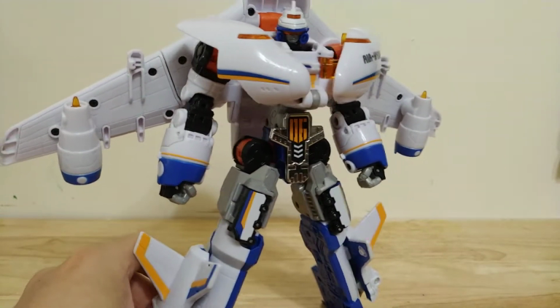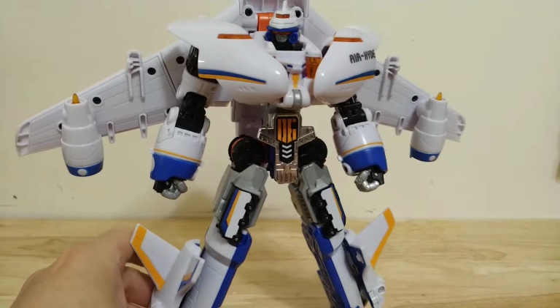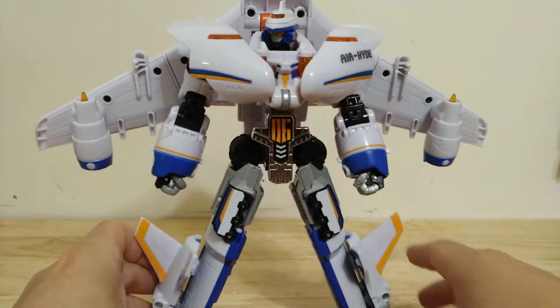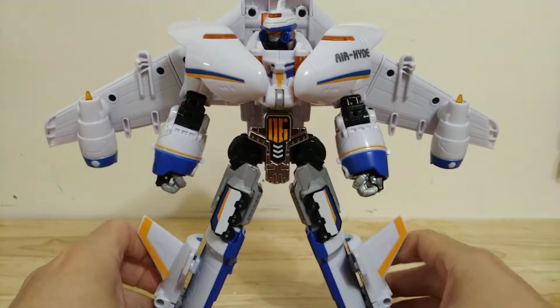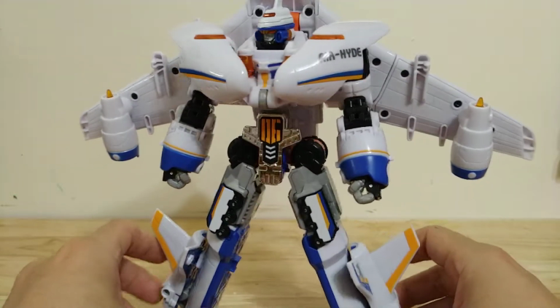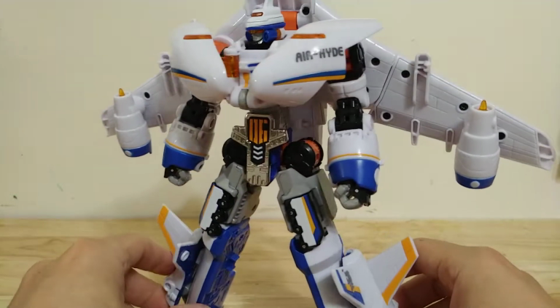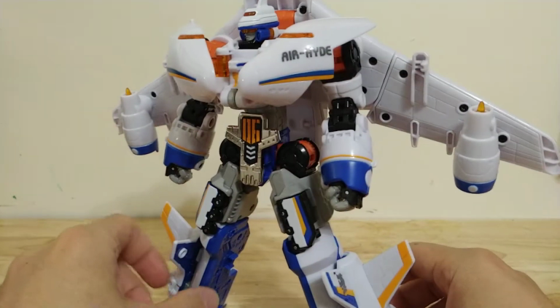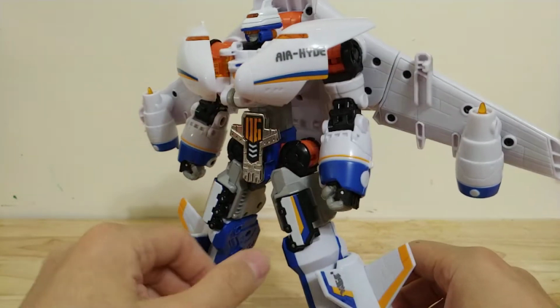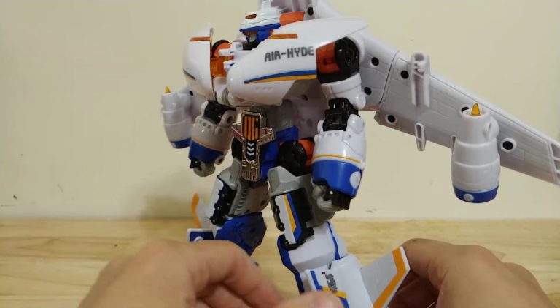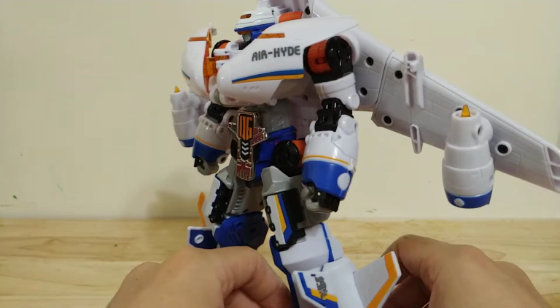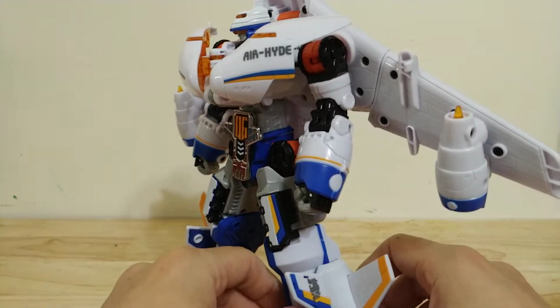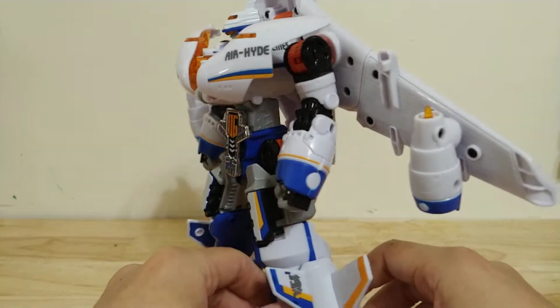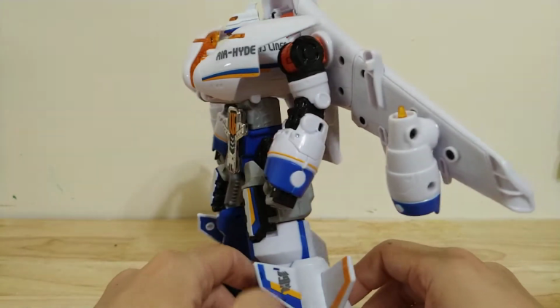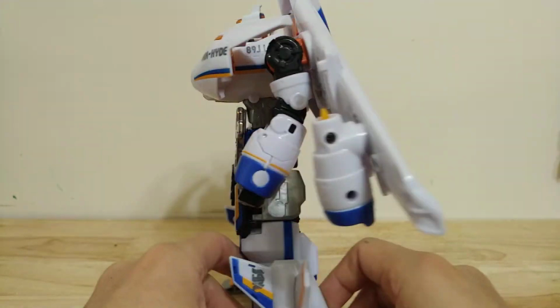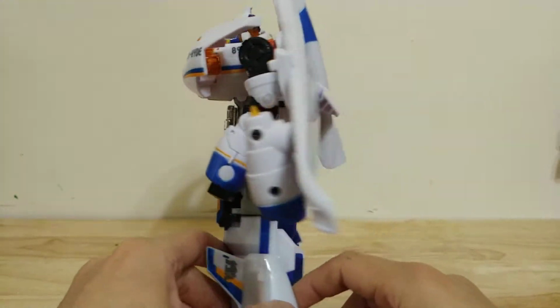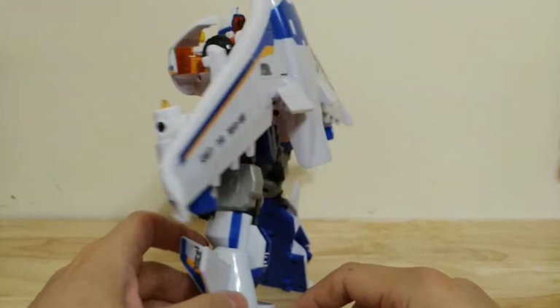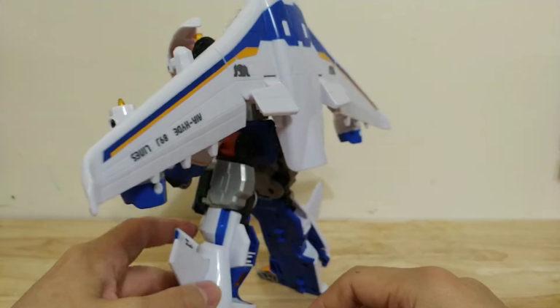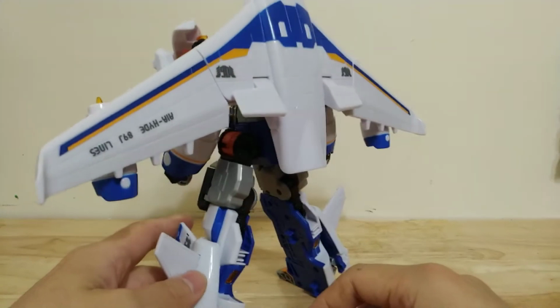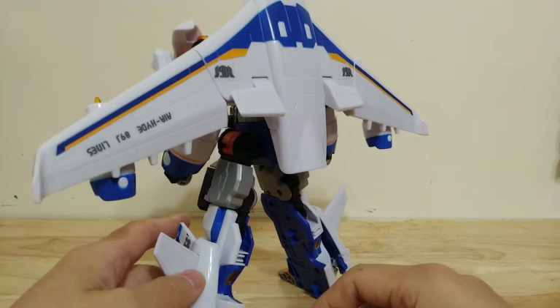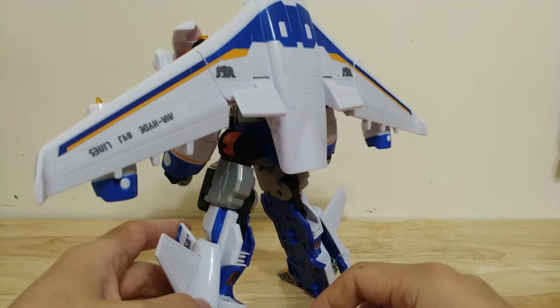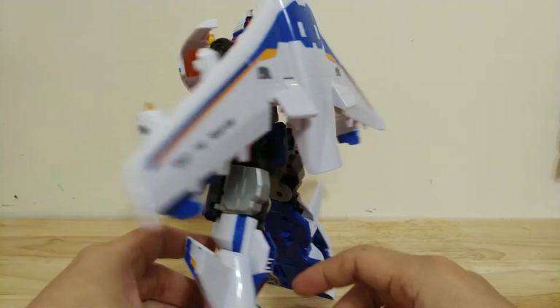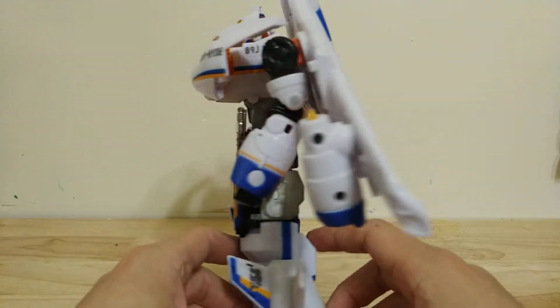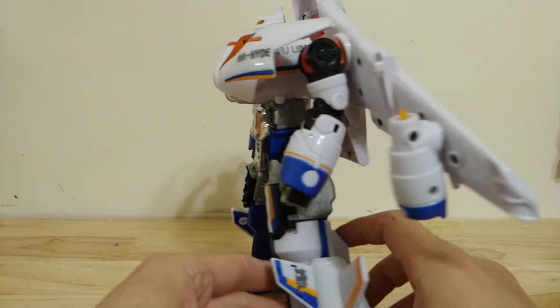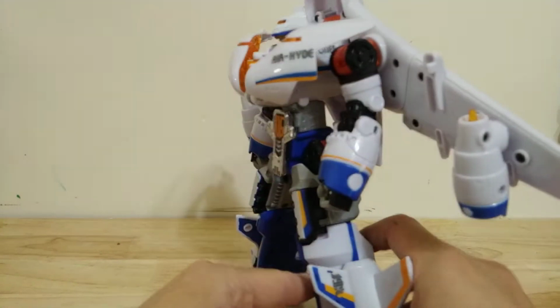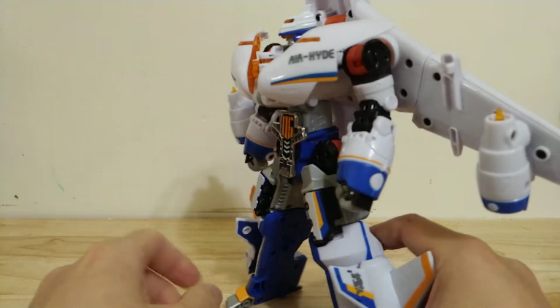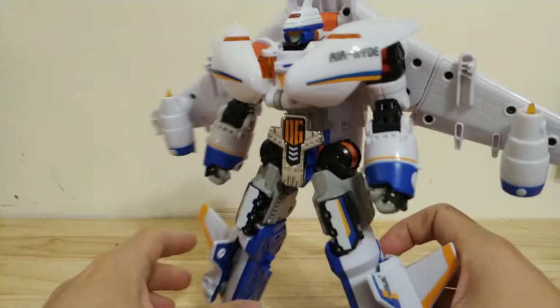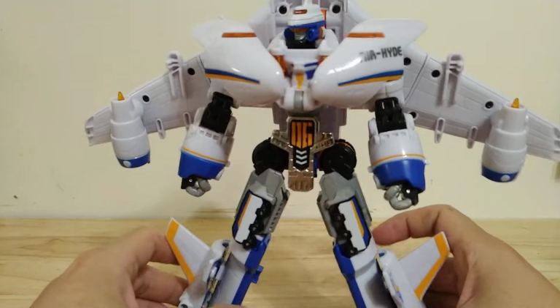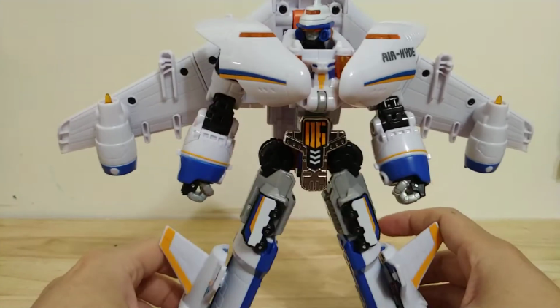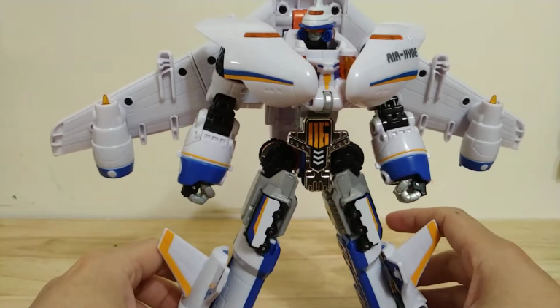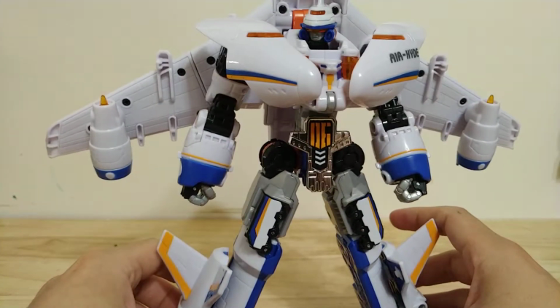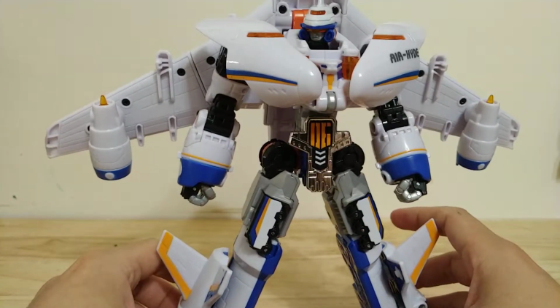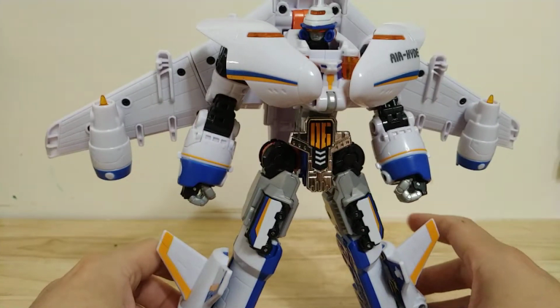The reason I actually bought this robot — I was pretty on the fence about him because I really don't like his alt mode at all. But the robot mode I think makes up for it.